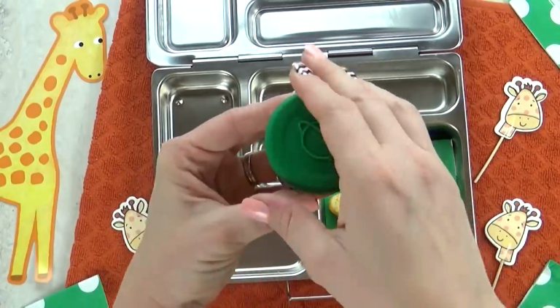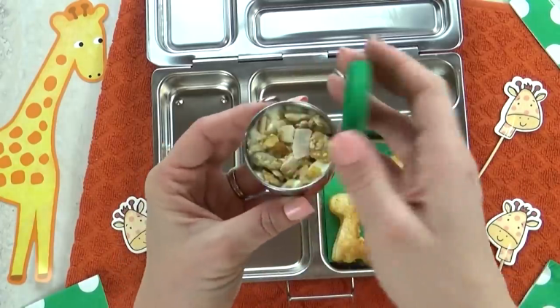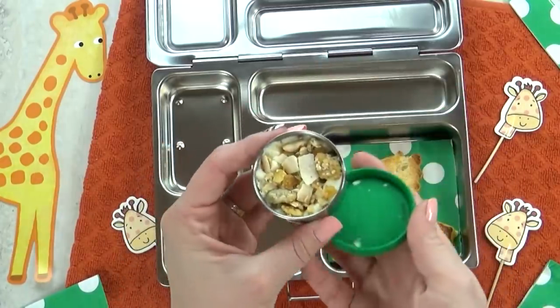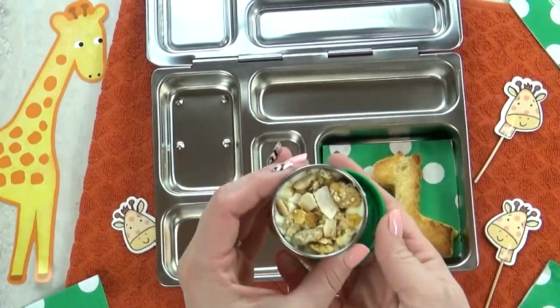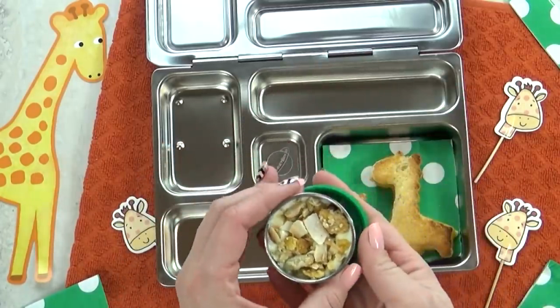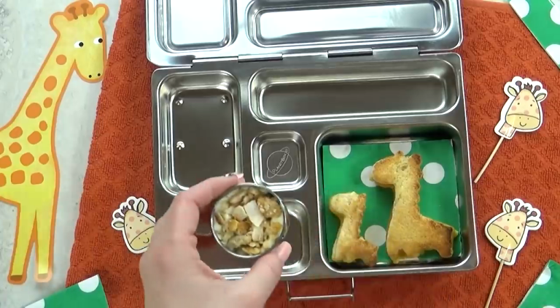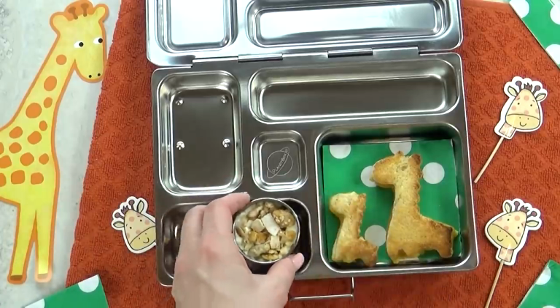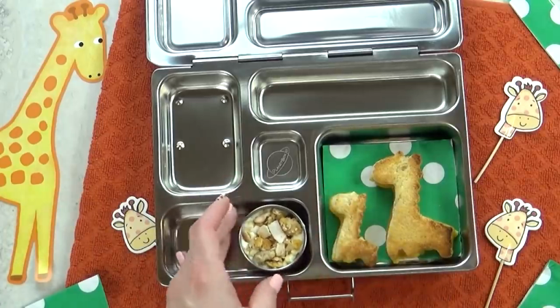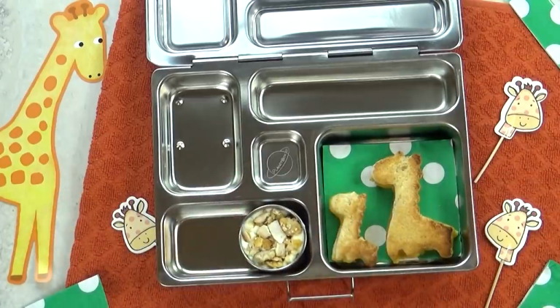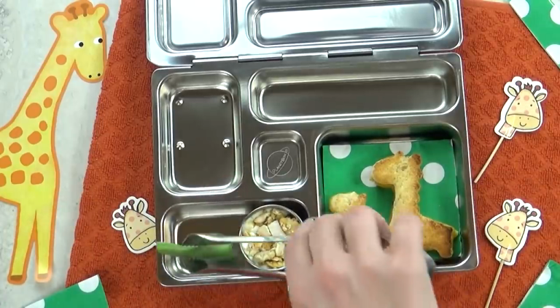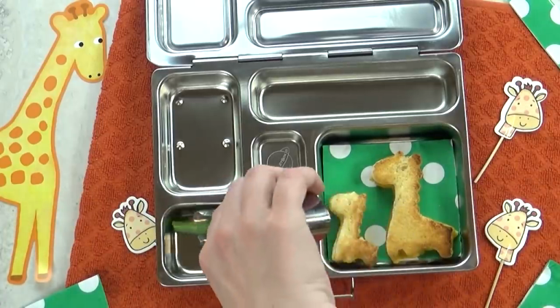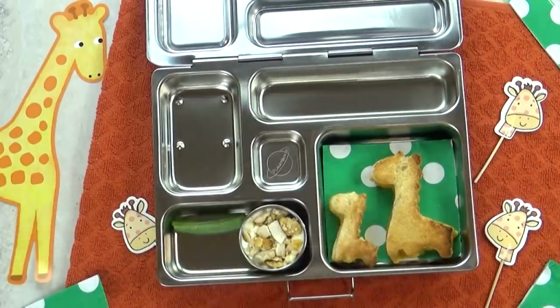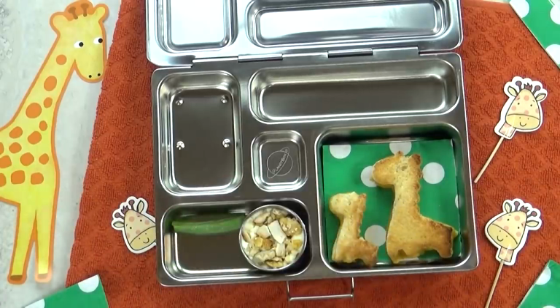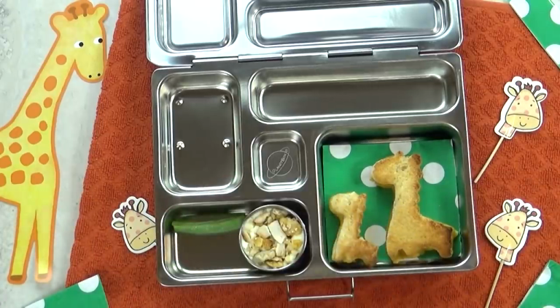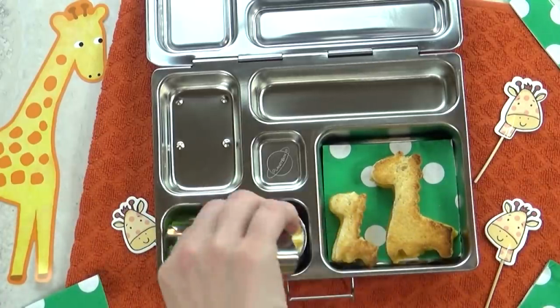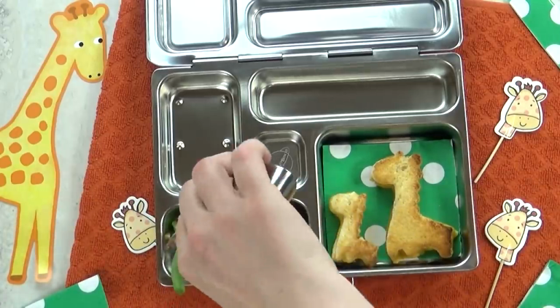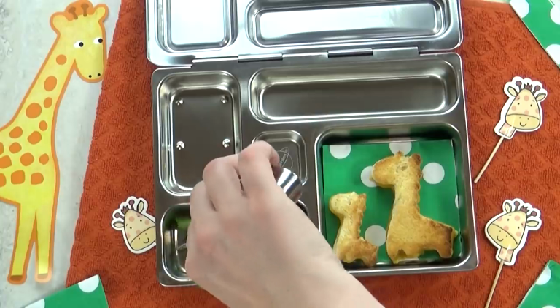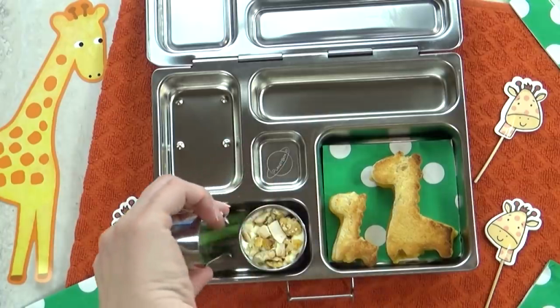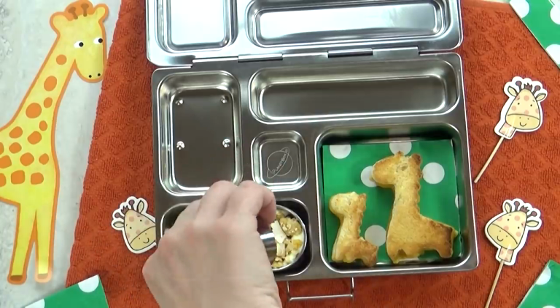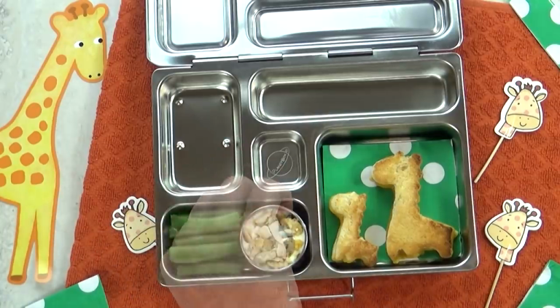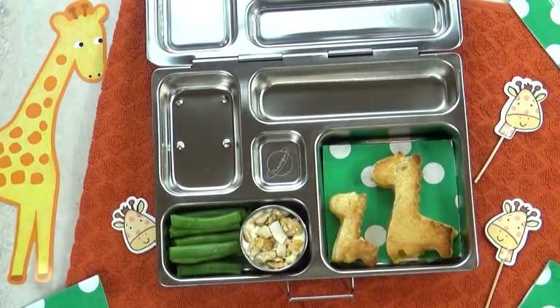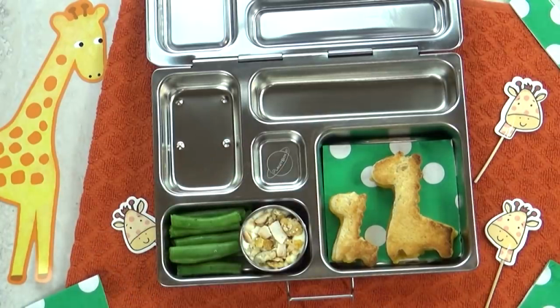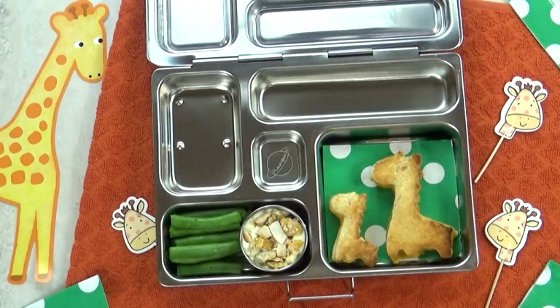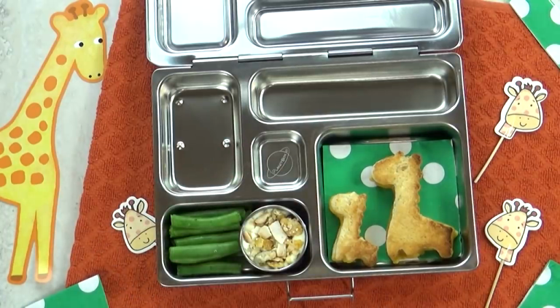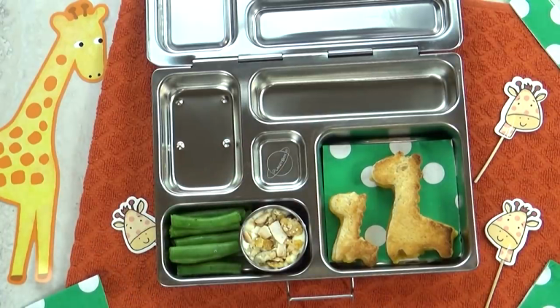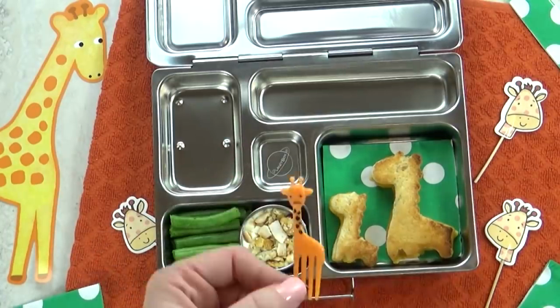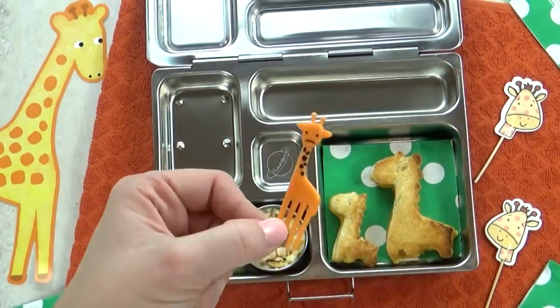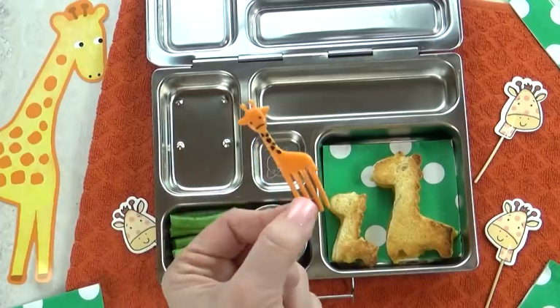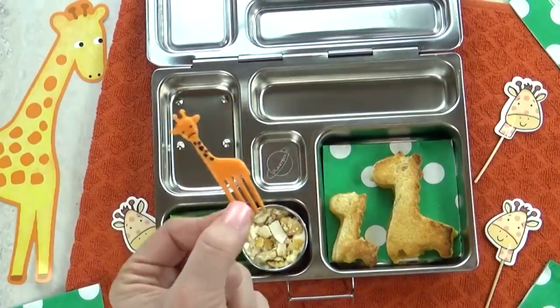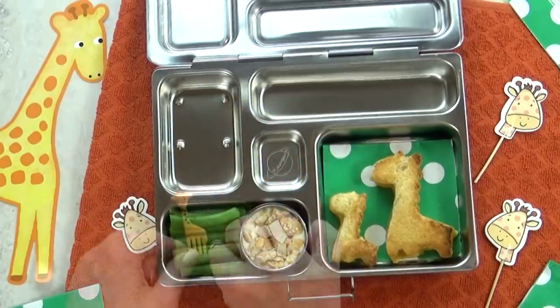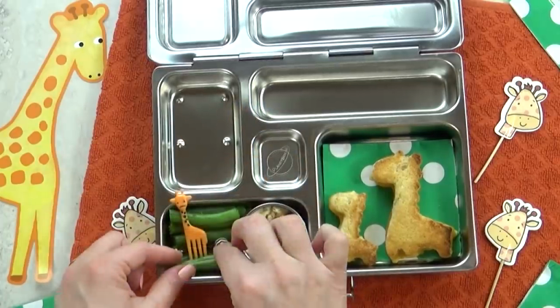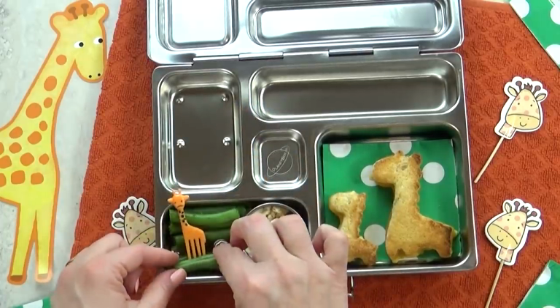I'm going to add in some Greek yogurt topped with granola. And for our vegetable today, I'm going to throw in some green beans. I'm not sure if she's going to like them, but to make them a little bit more appealing, I'm going to add this really cute giraffe pick.